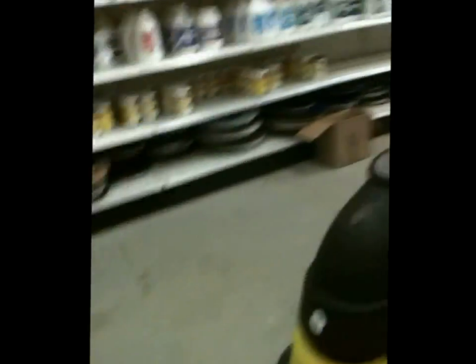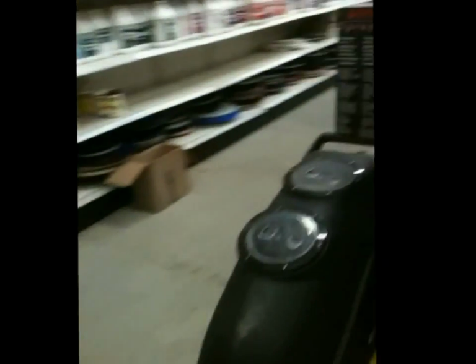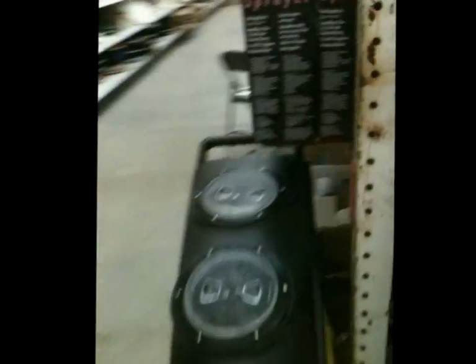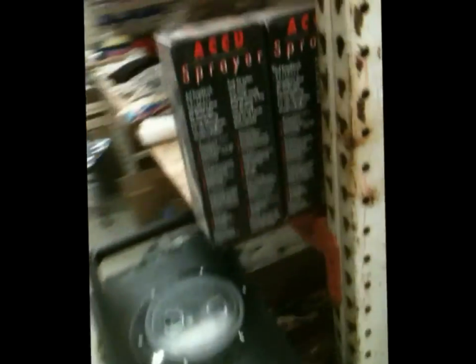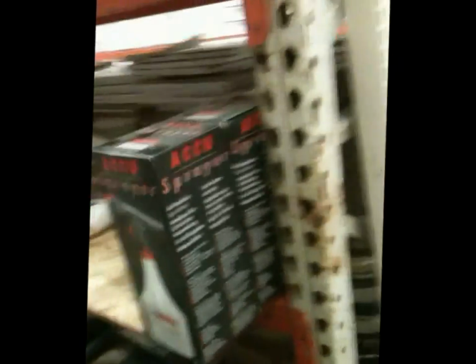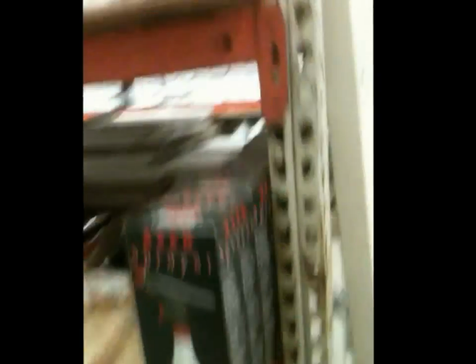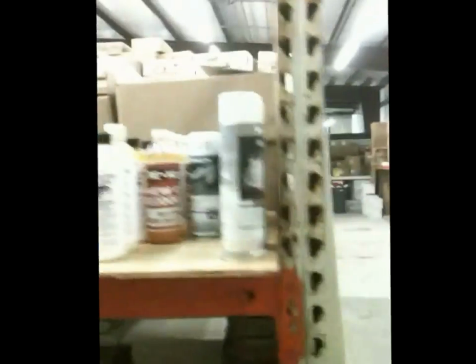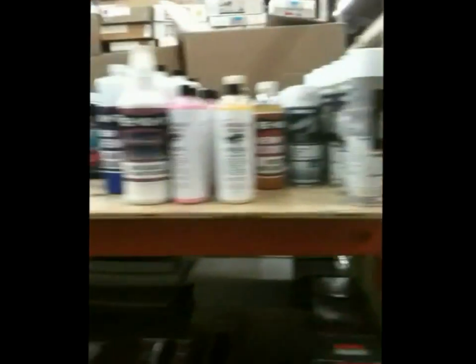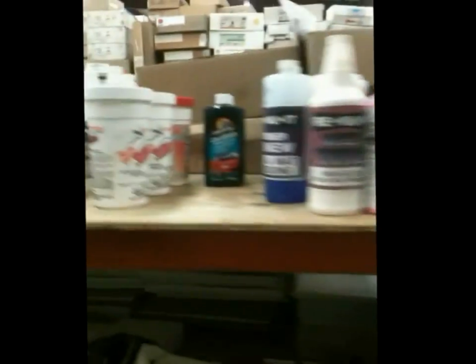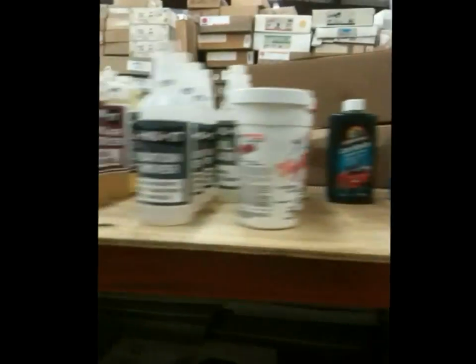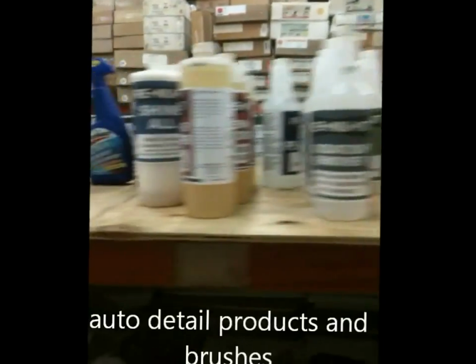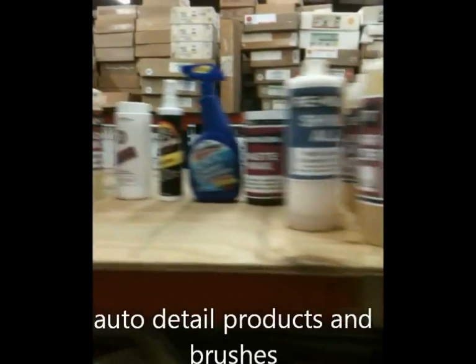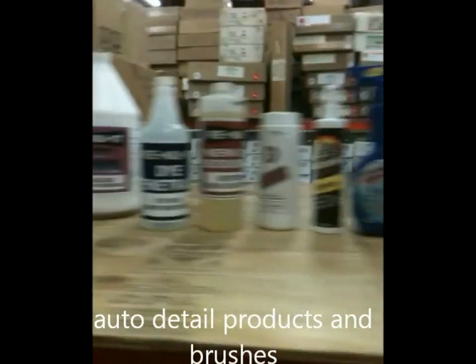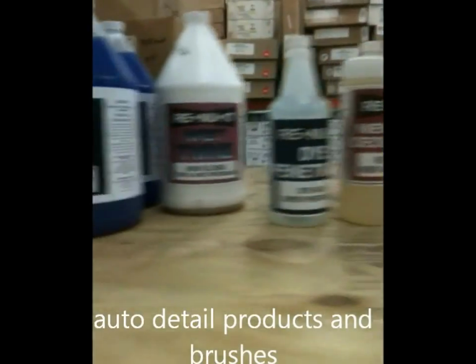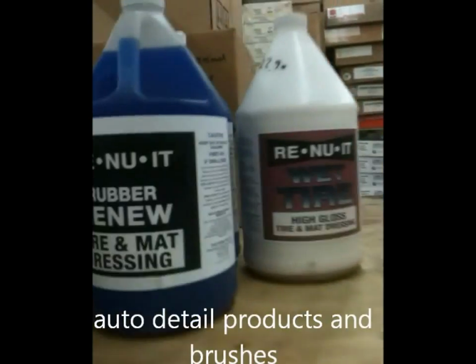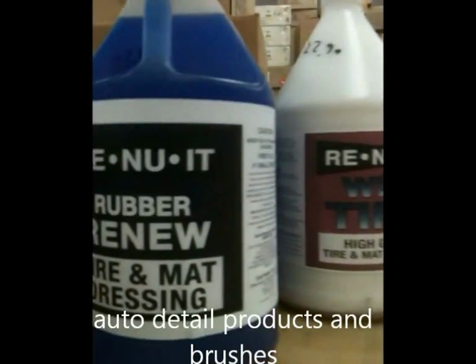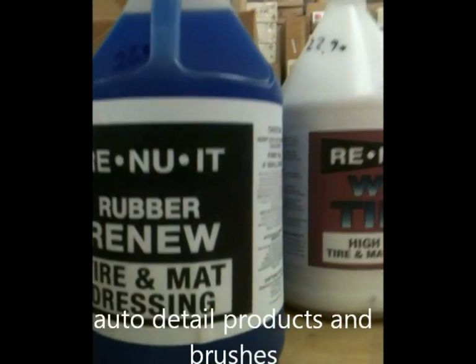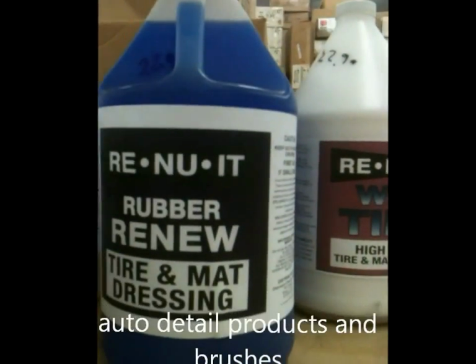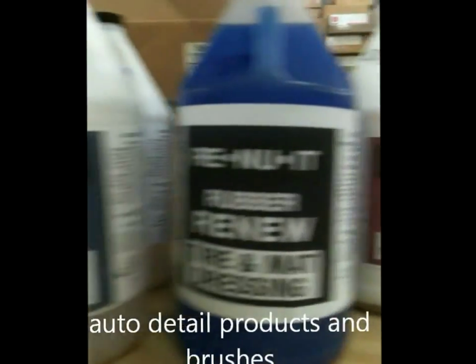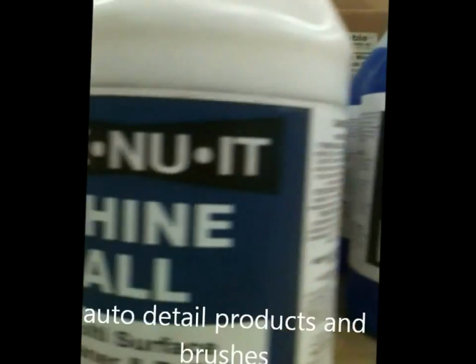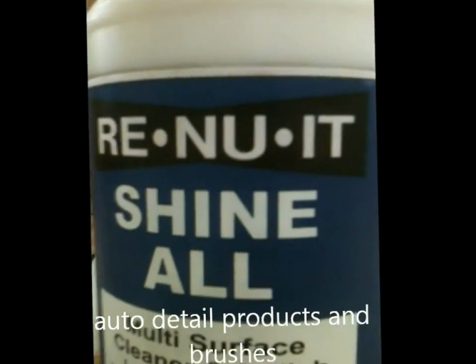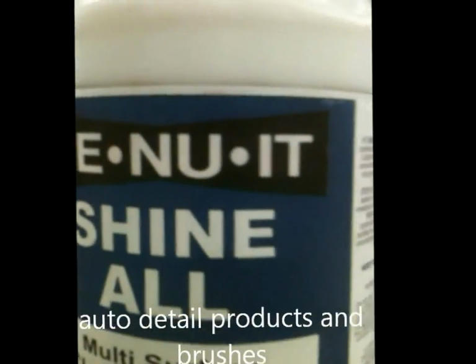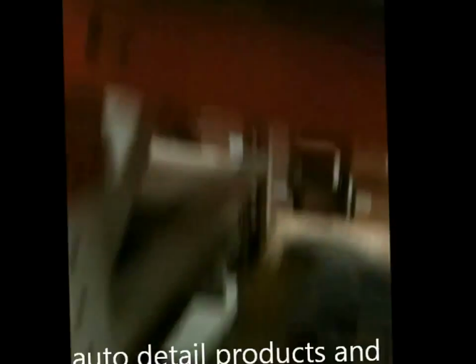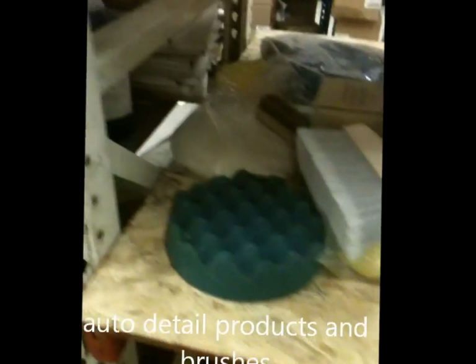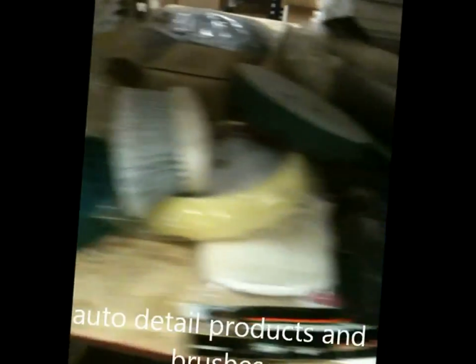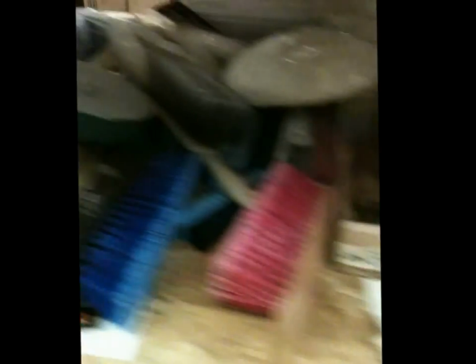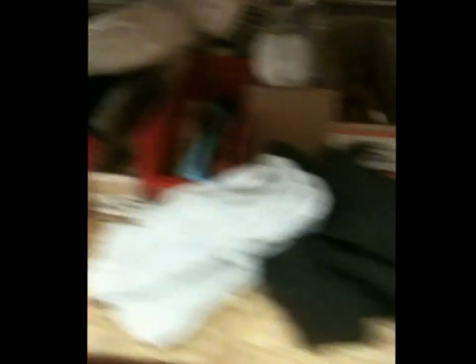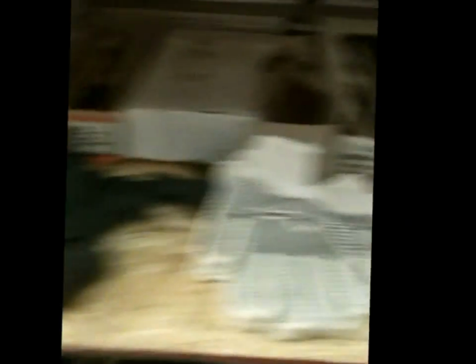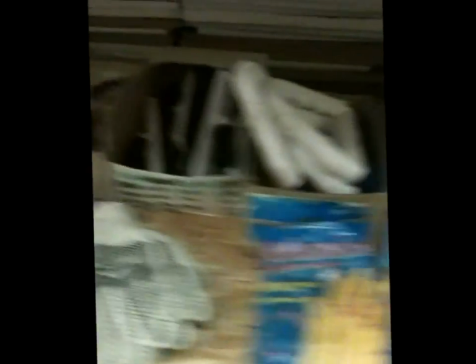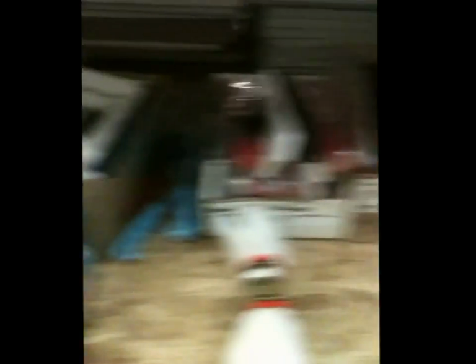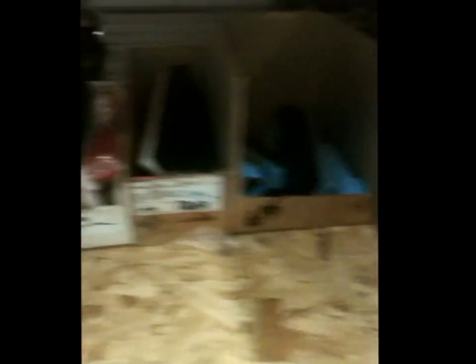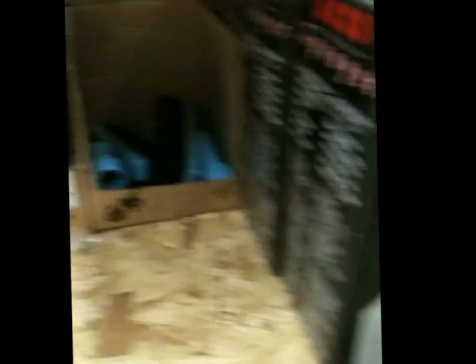You can see the automotive chemicals that are up here. This is rubber veneer to make the tire shine. This is Shine All for the vinyl. We've got some brushes for automotive detailing — small brushes, detail brushes.